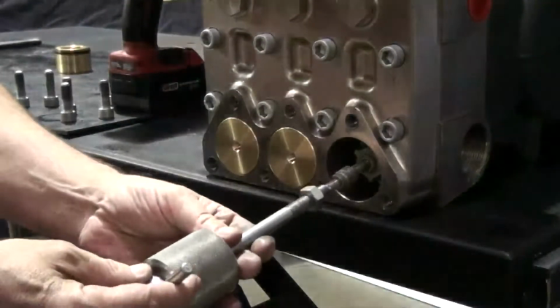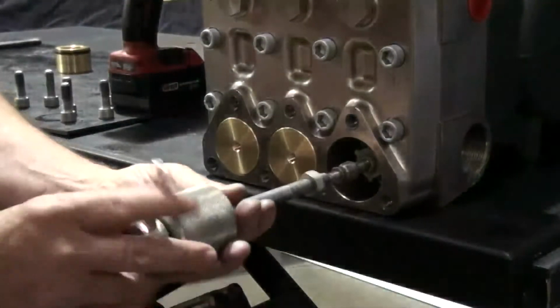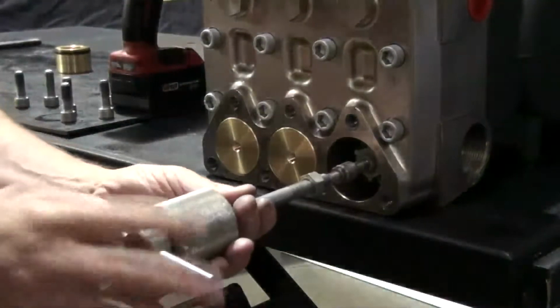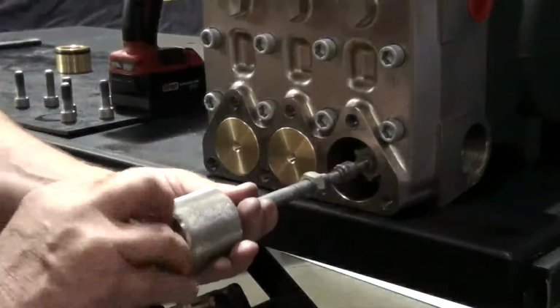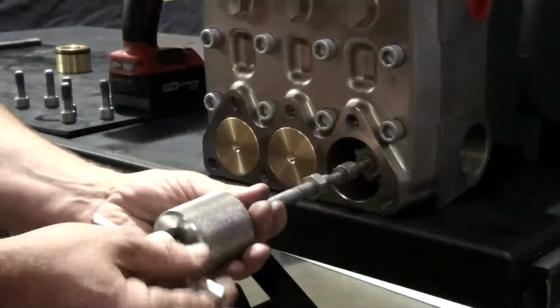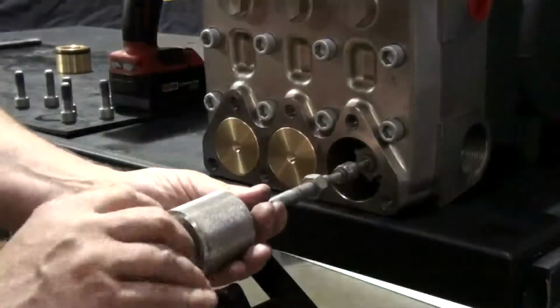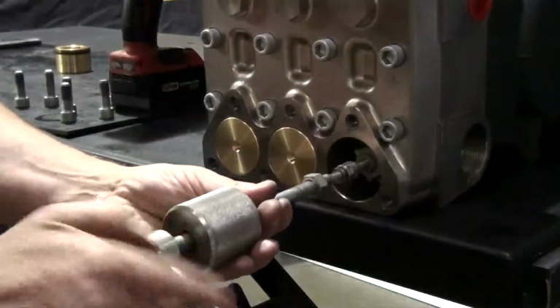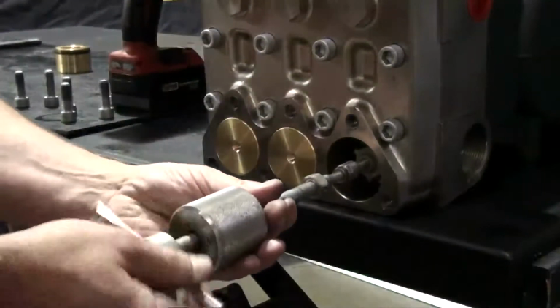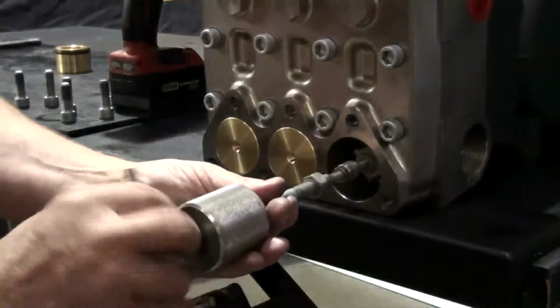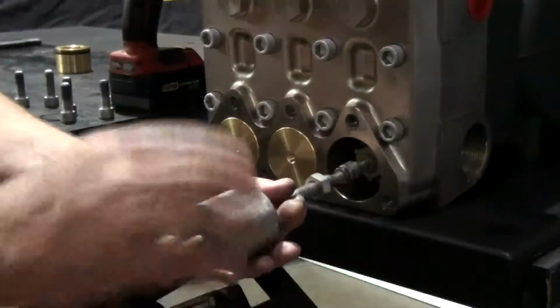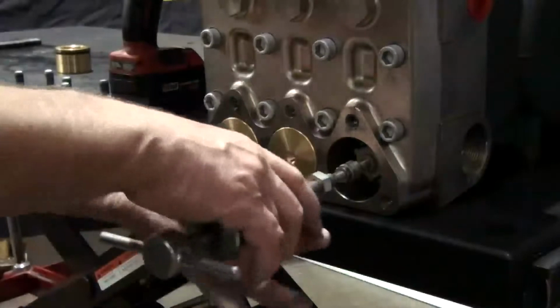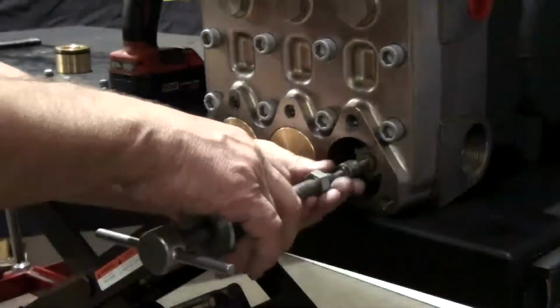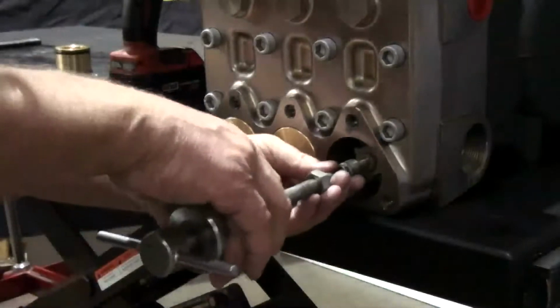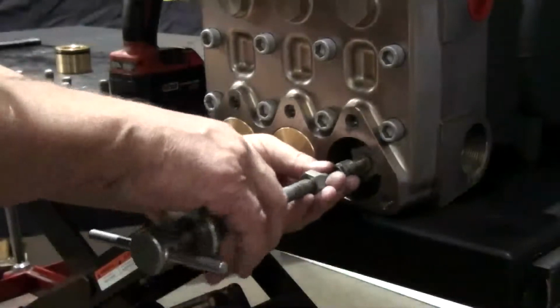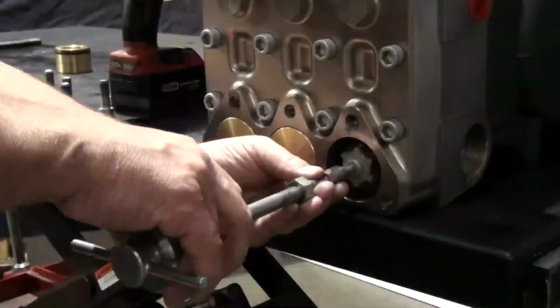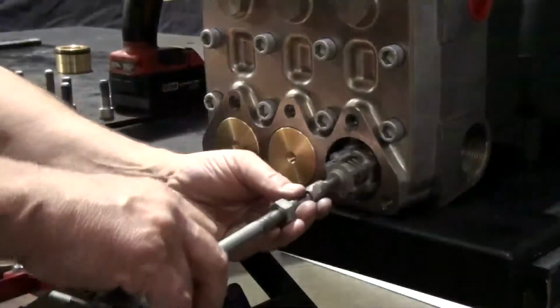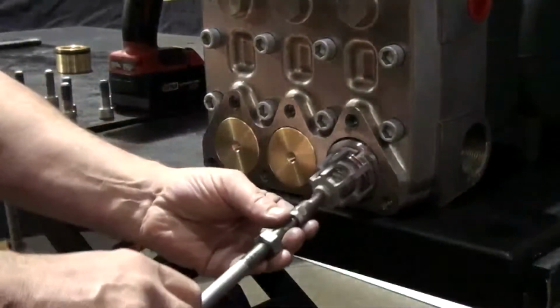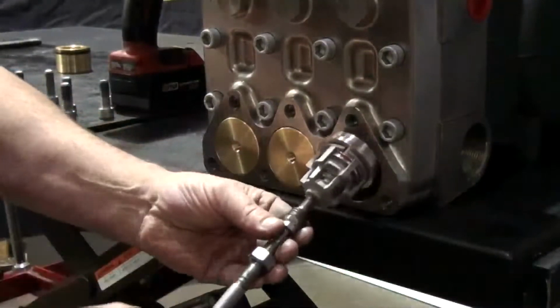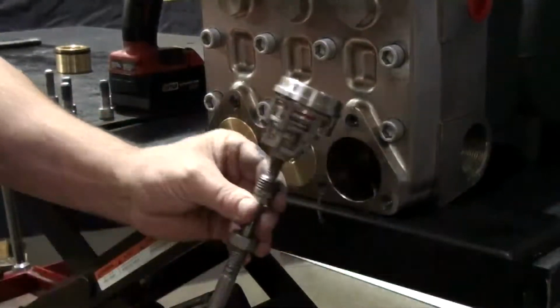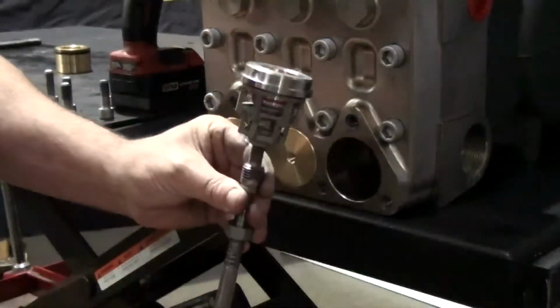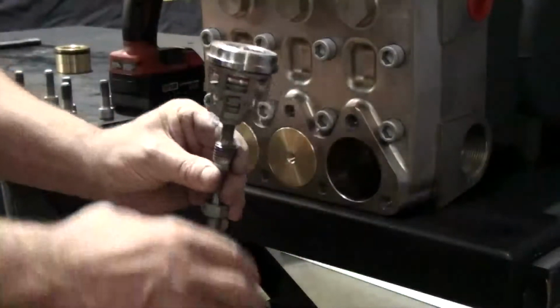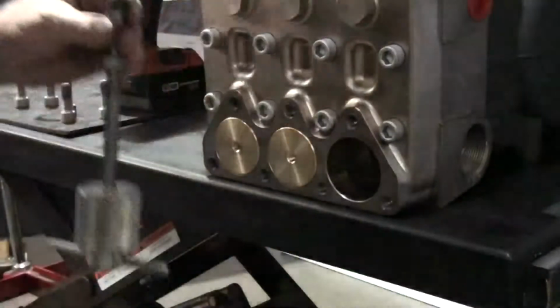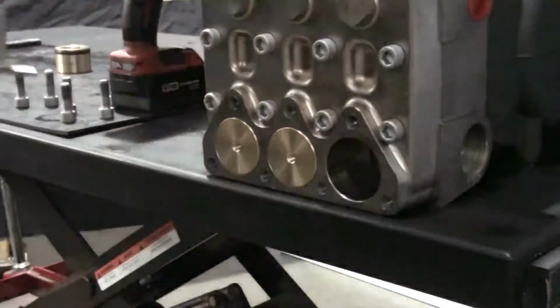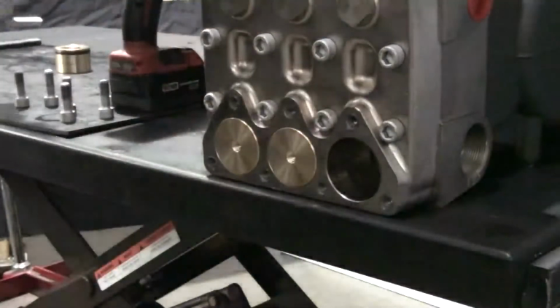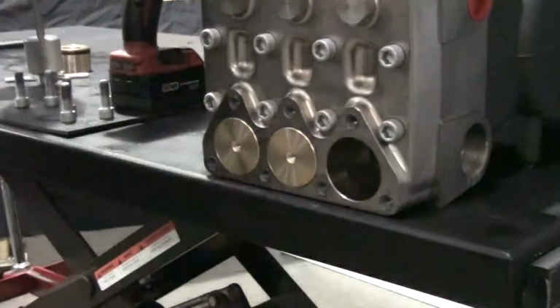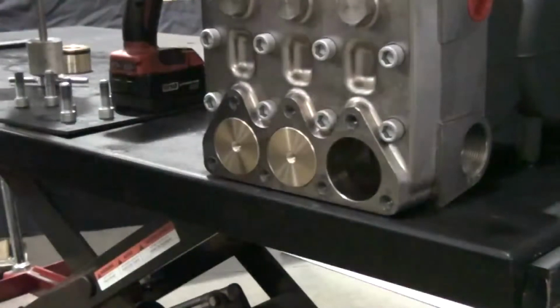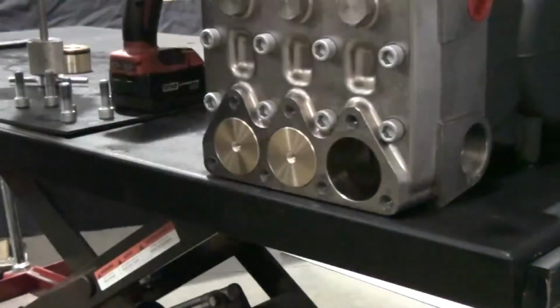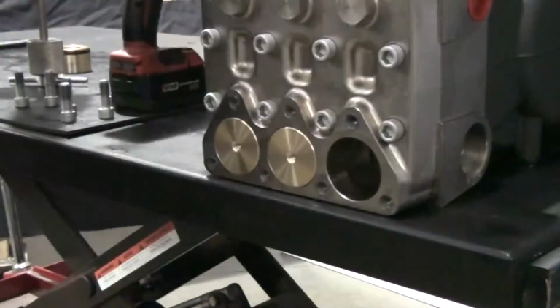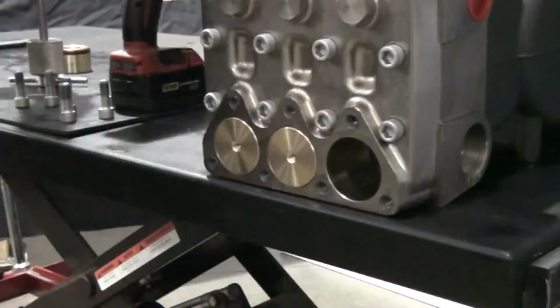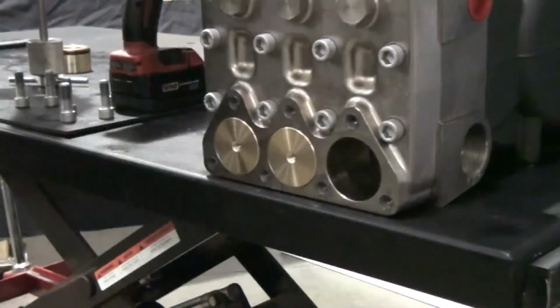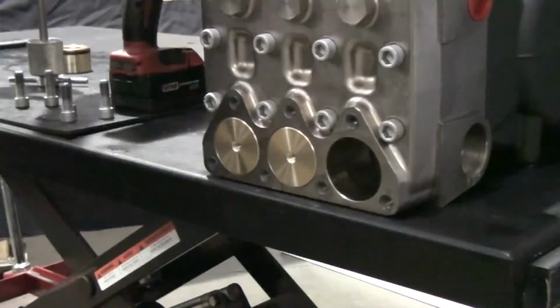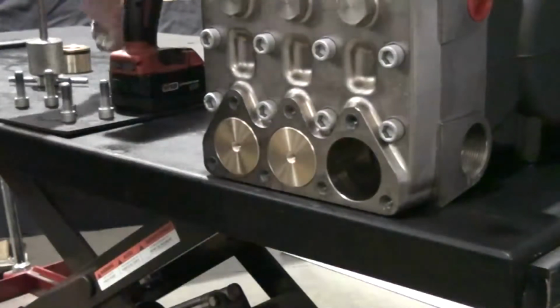Thread the slide hammer with a 10mm adapter into the inlet valve. Tap the slide hammer to remove the valve, then remove the valve from the slide hammer.